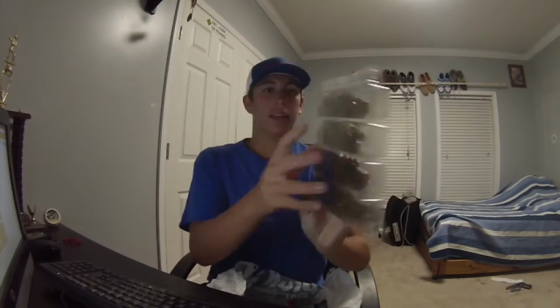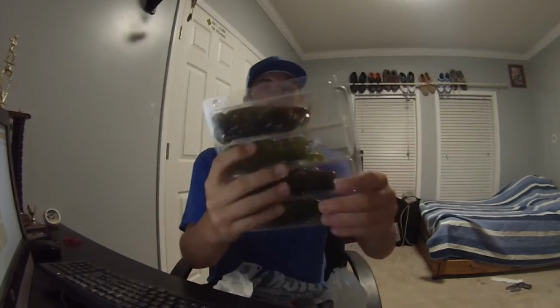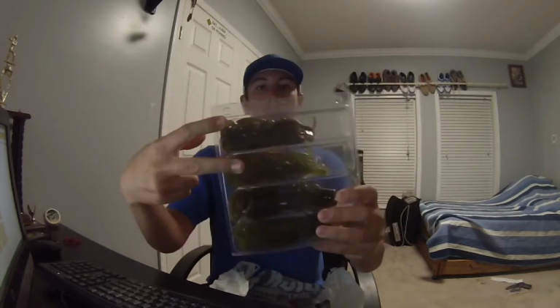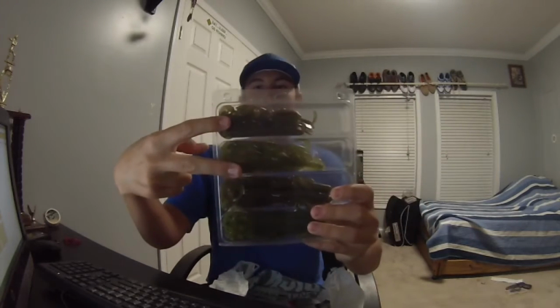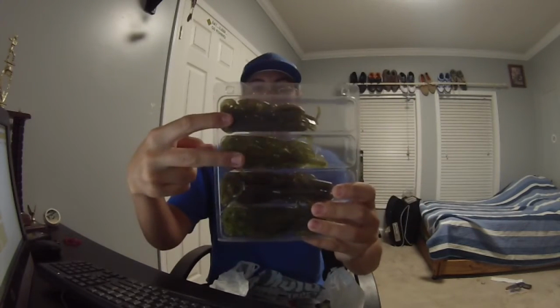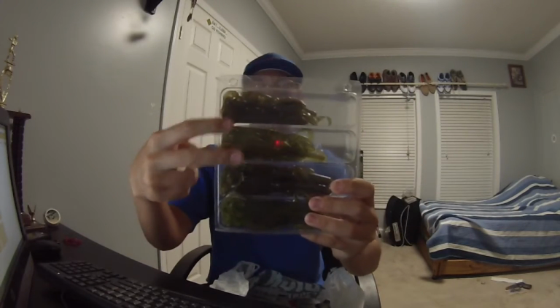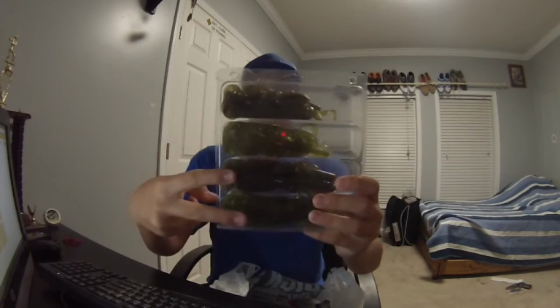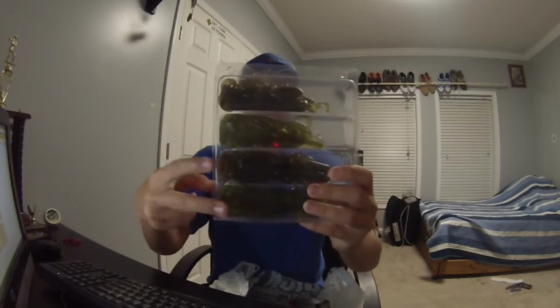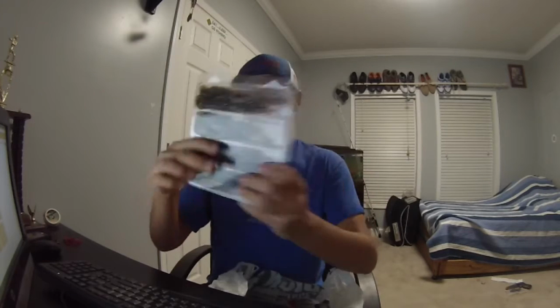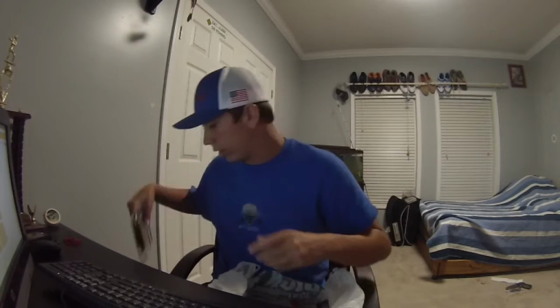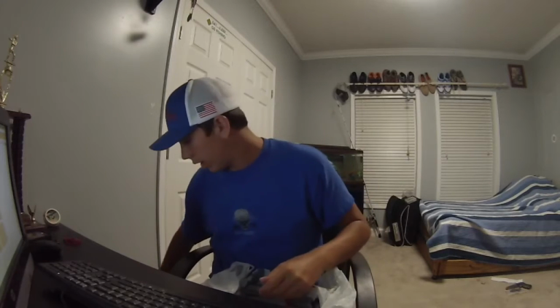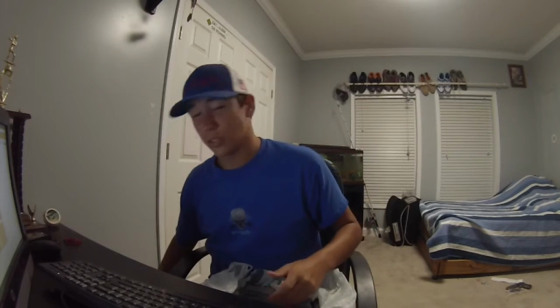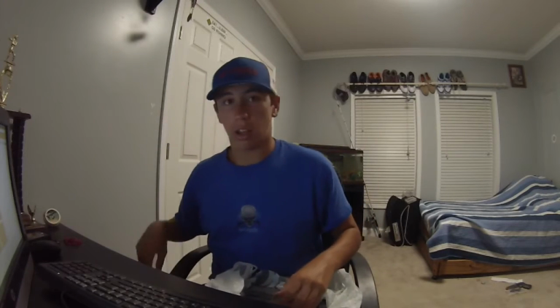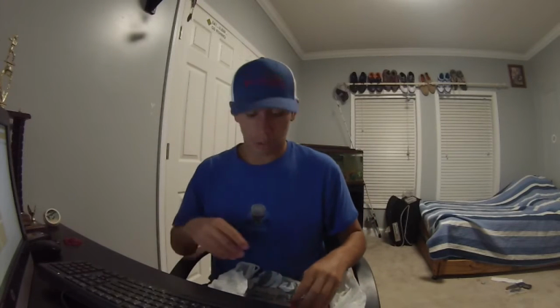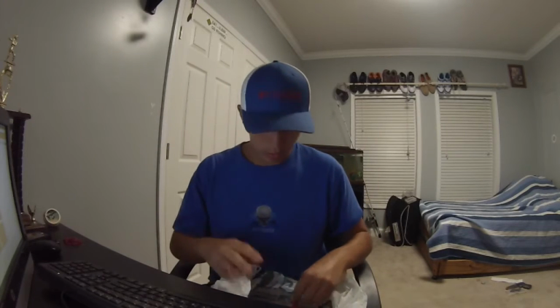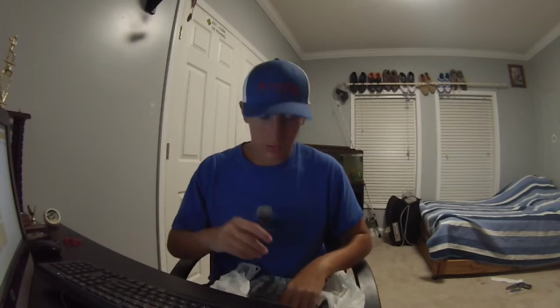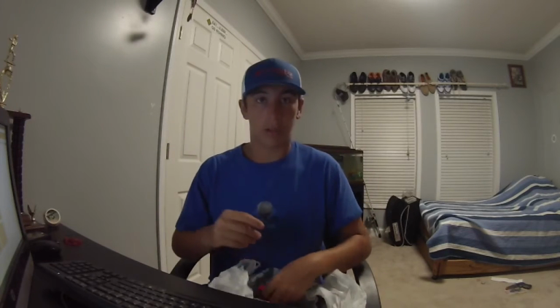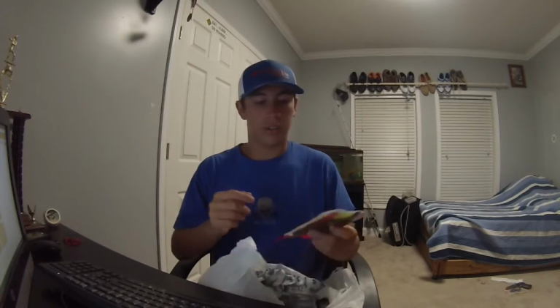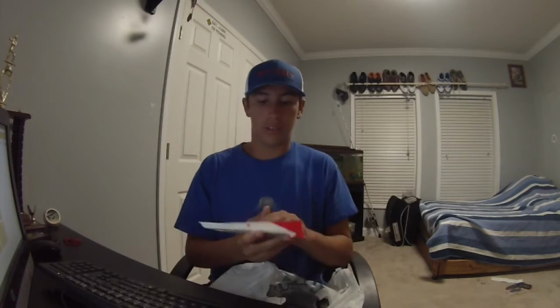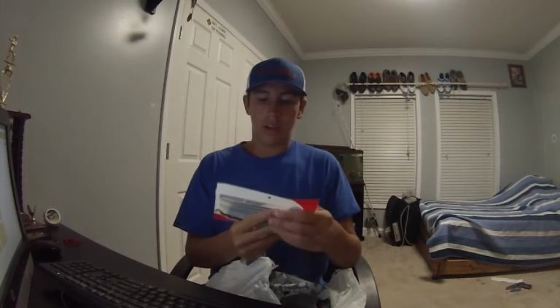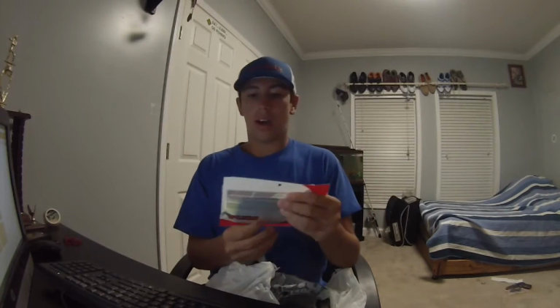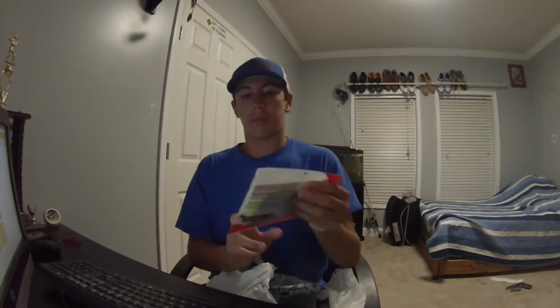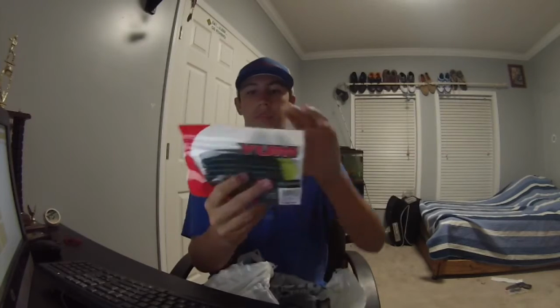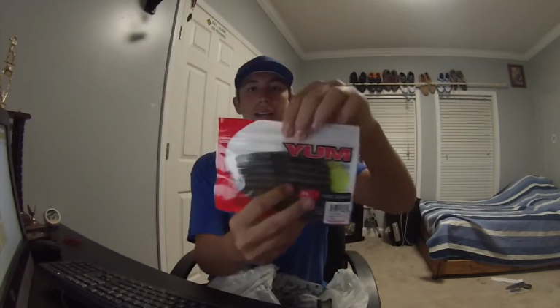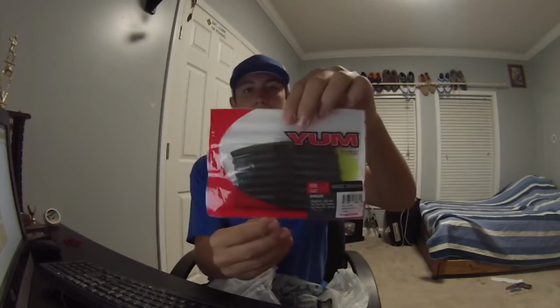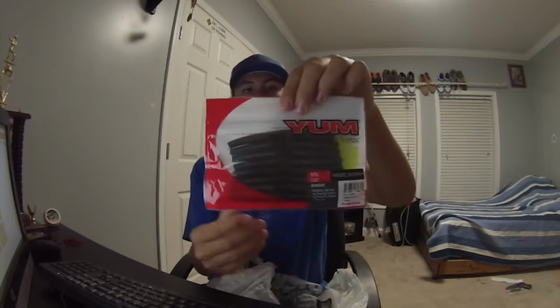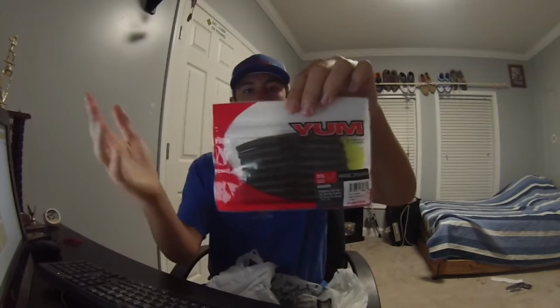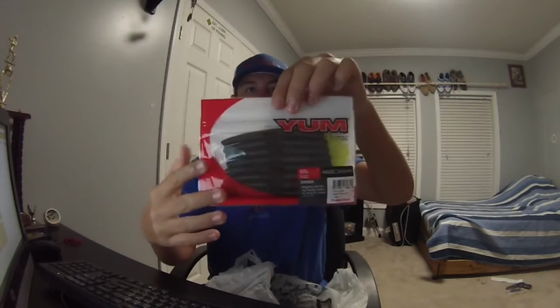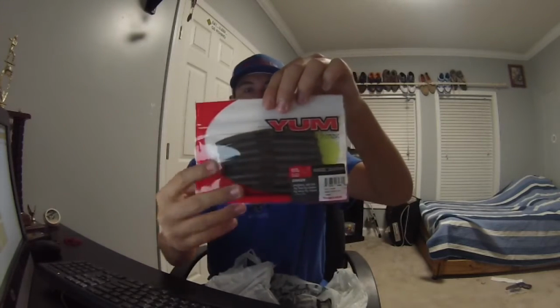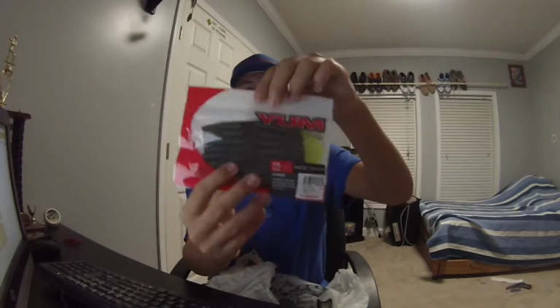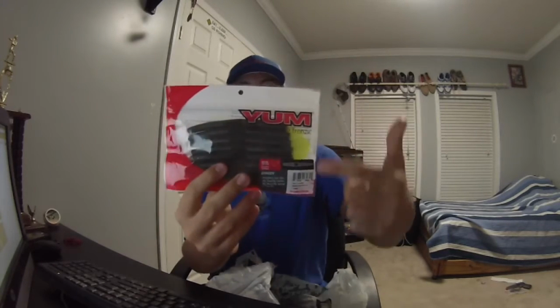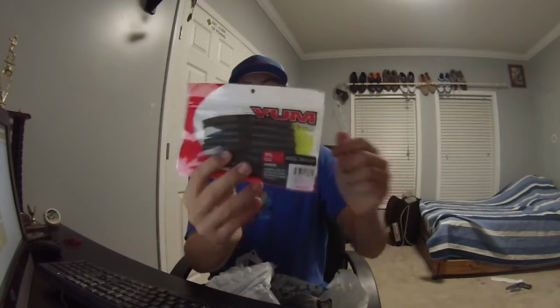Those two baby brush hog packs and then two regular size for $2 — that's a lot of money you just saved. Next thing I got is the go-to Yum Dinger Chartreuse Tail.